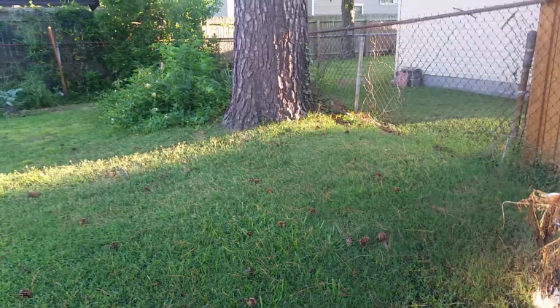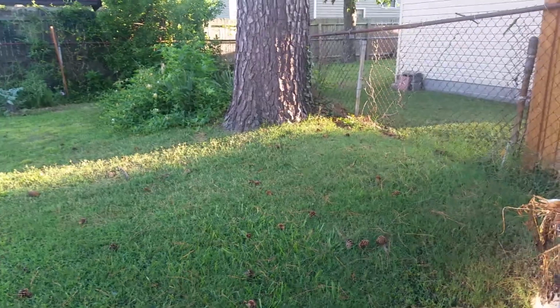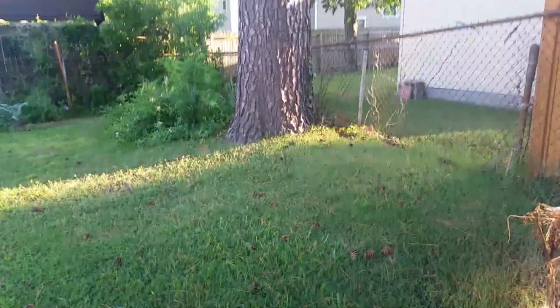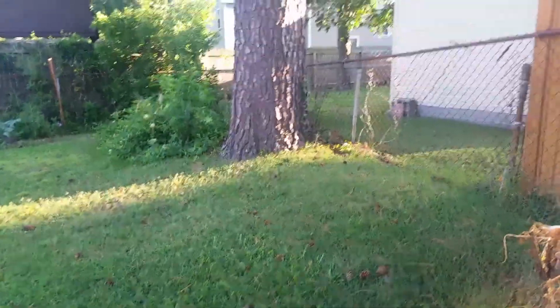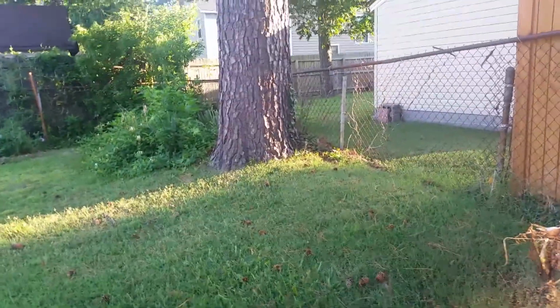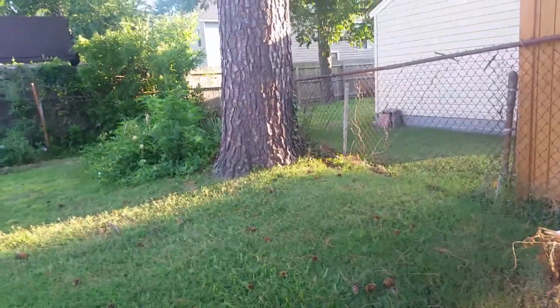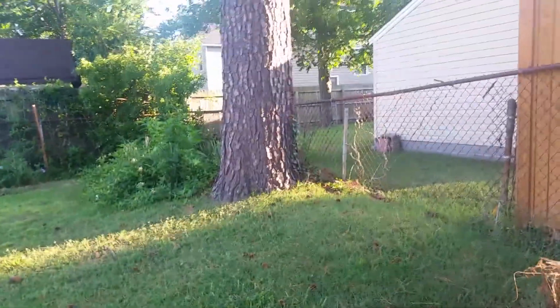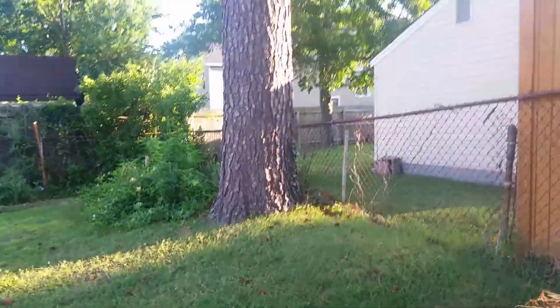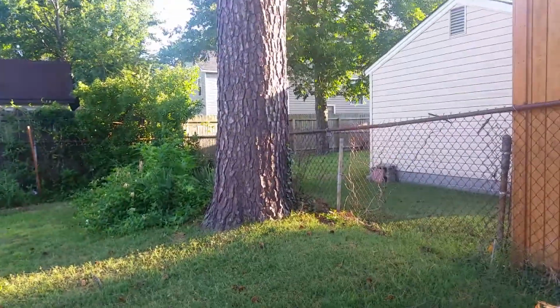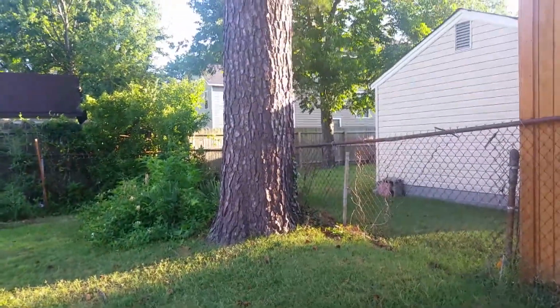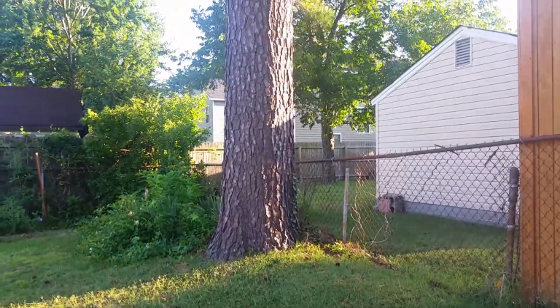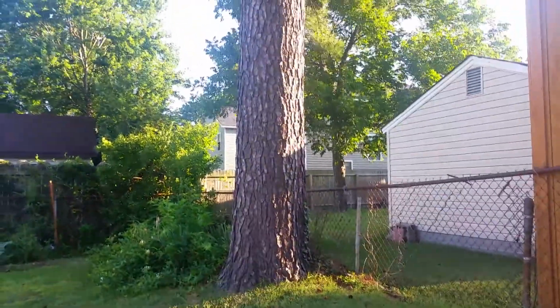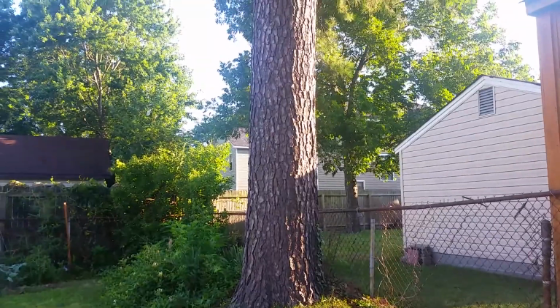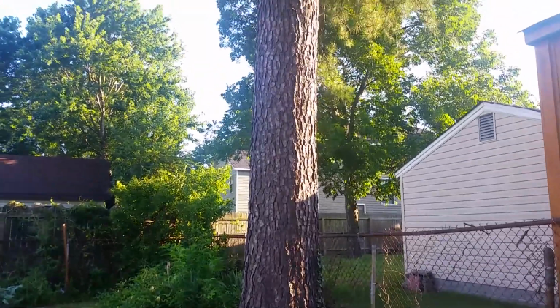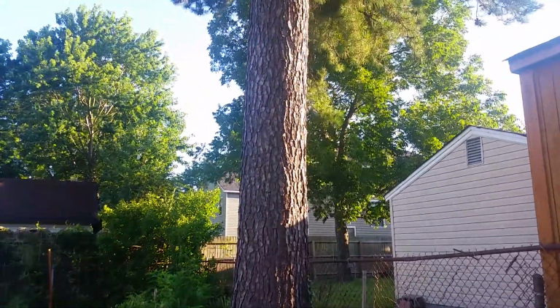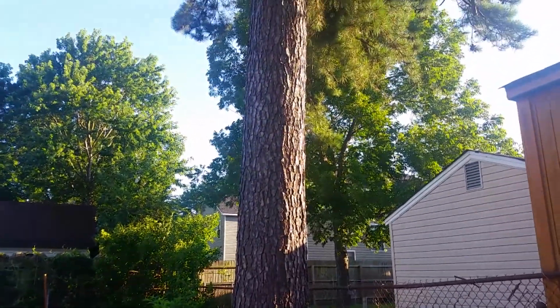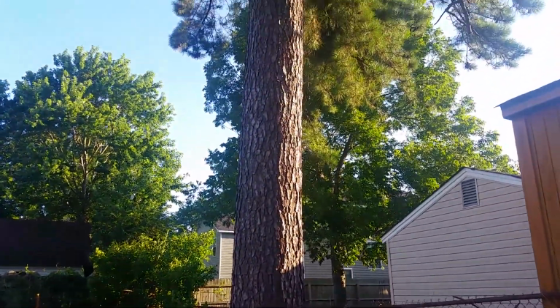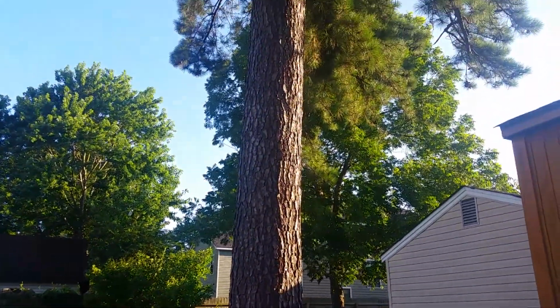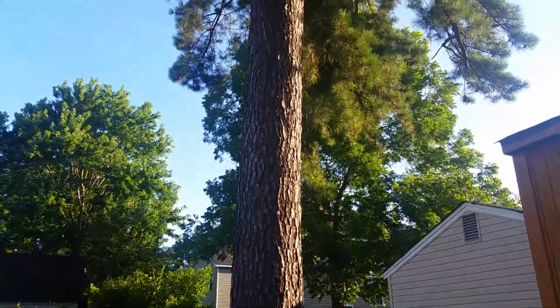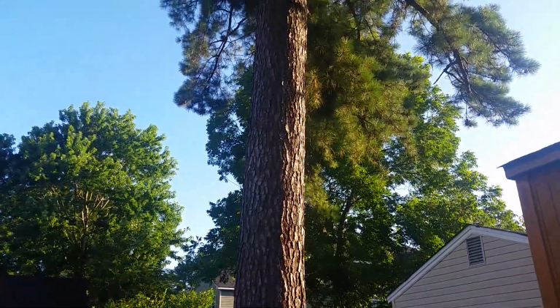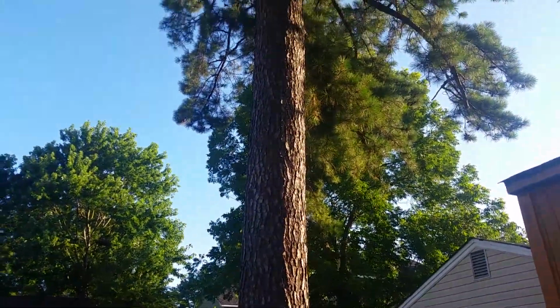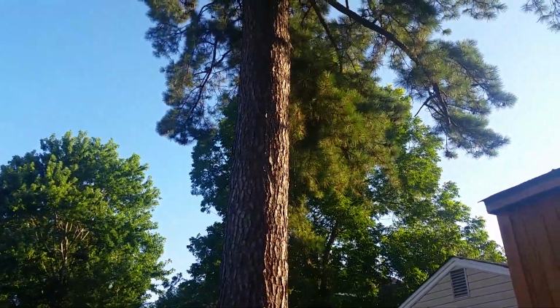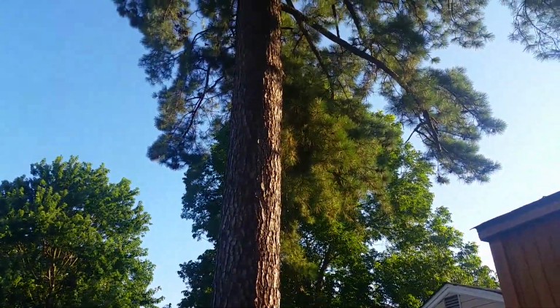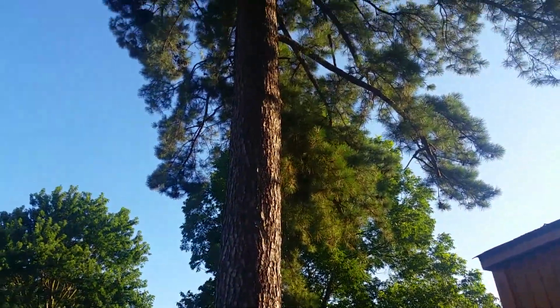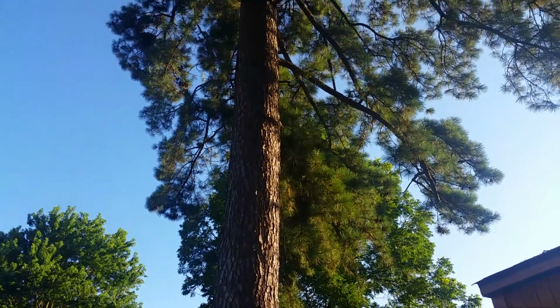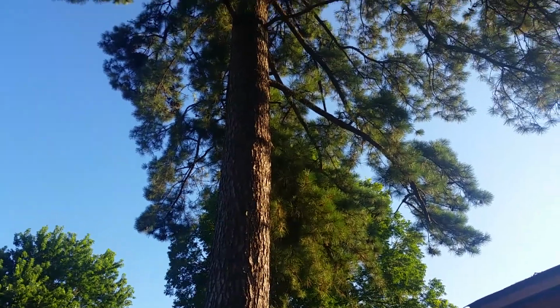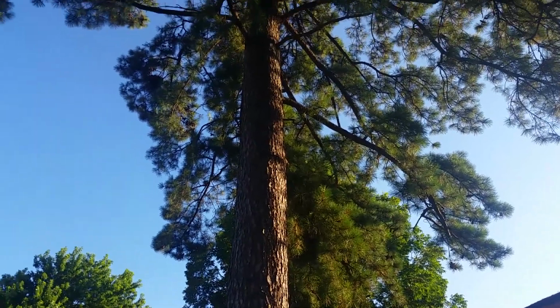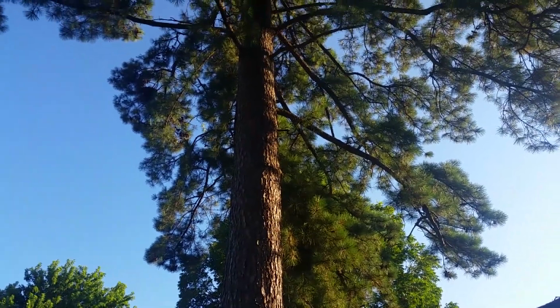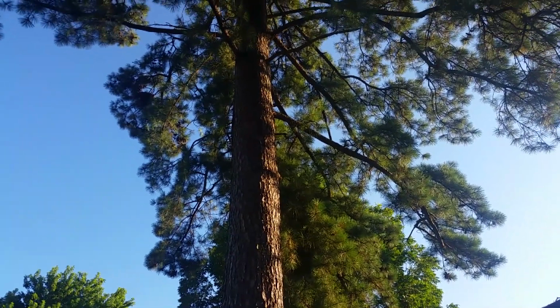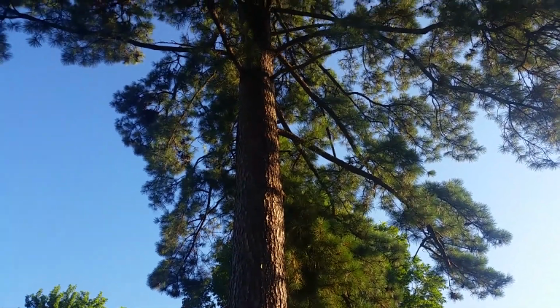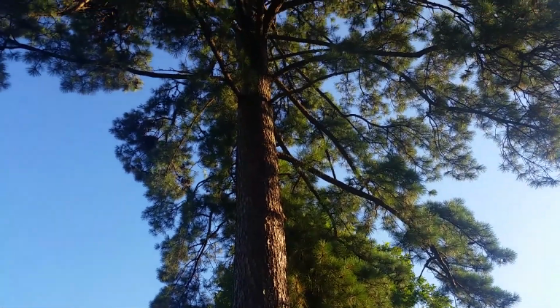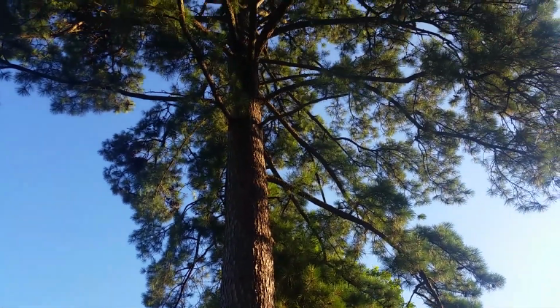Good morning. This is Miss Lowley and today we're getting this tree cut down — this very, very tall tree.